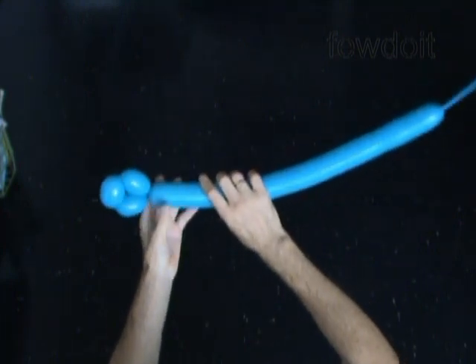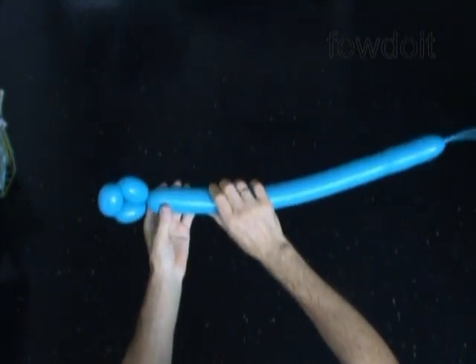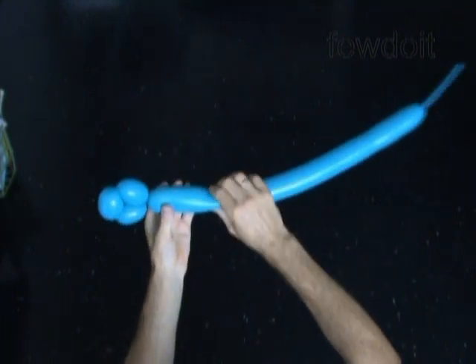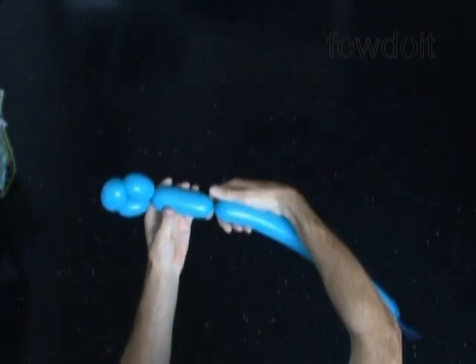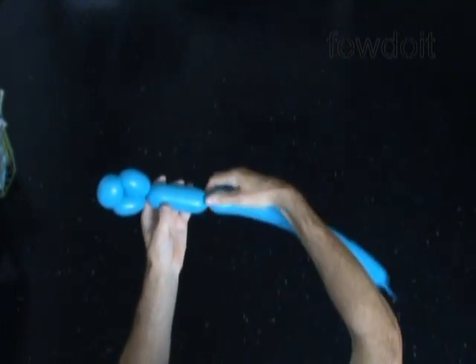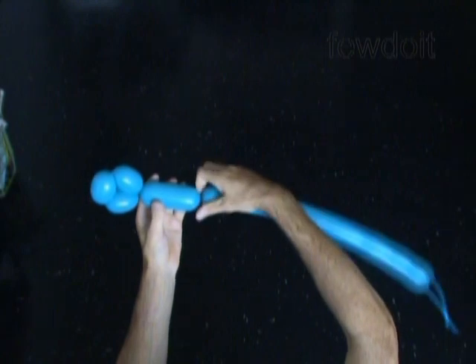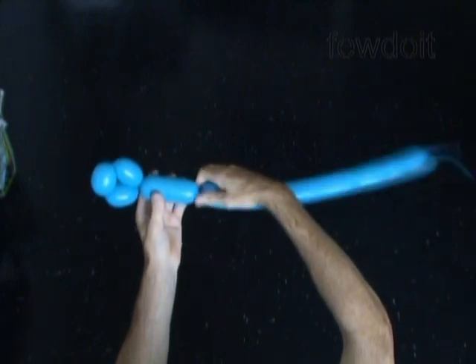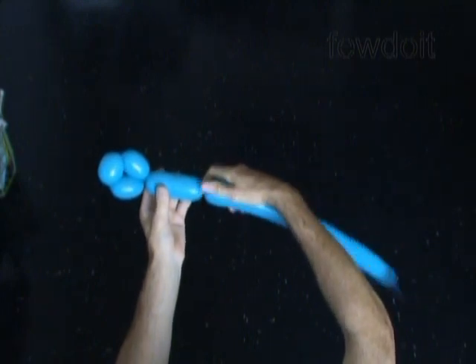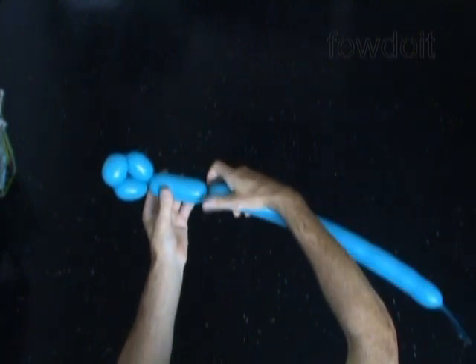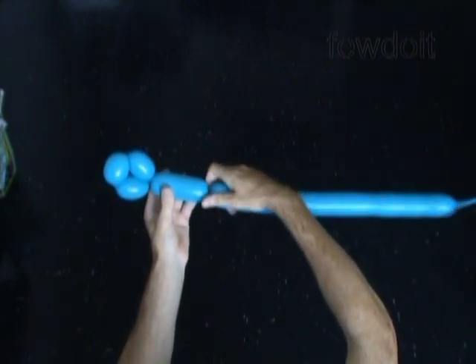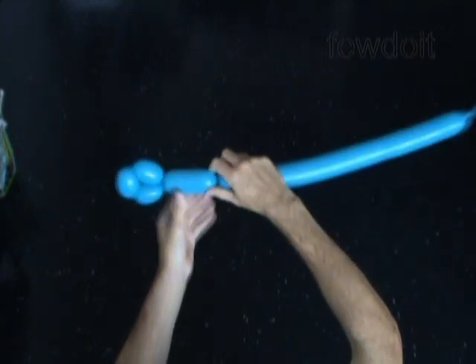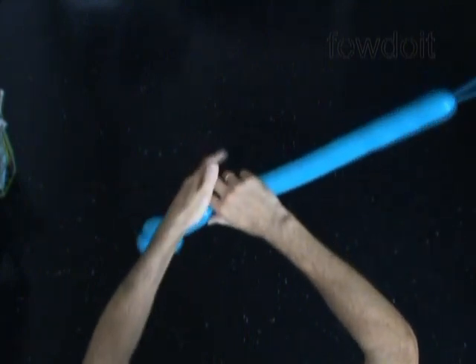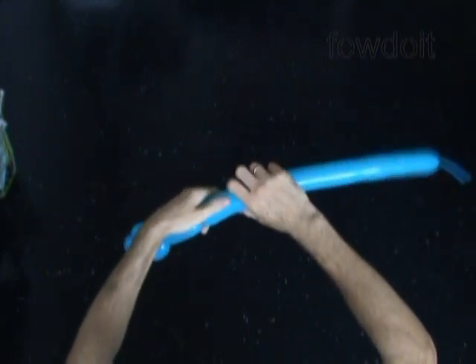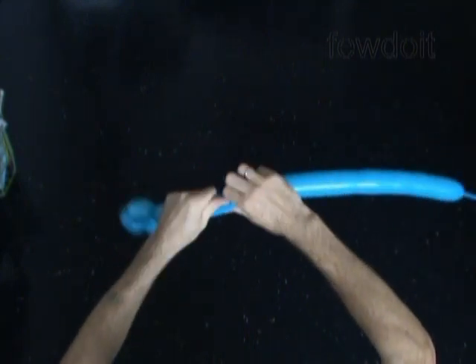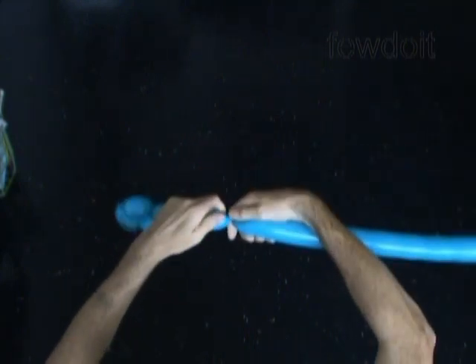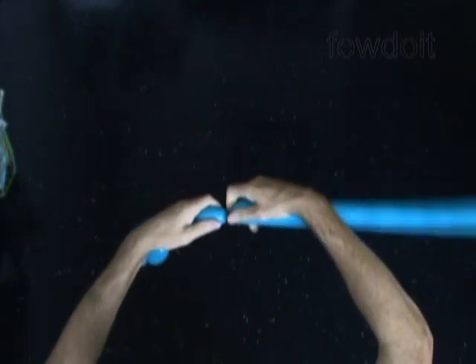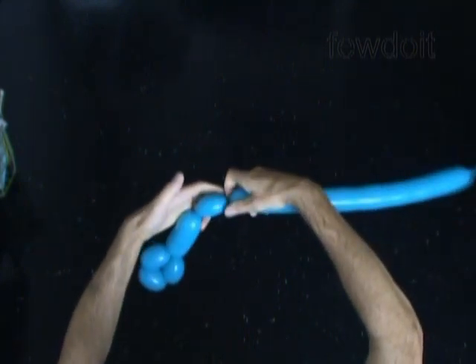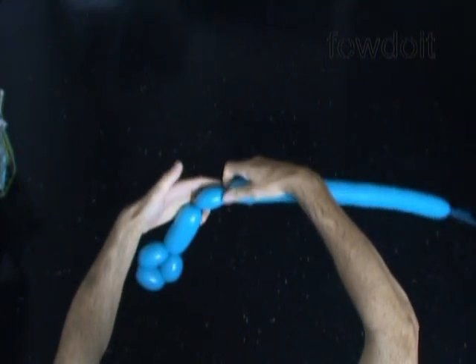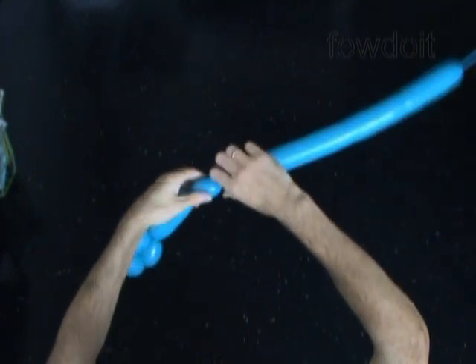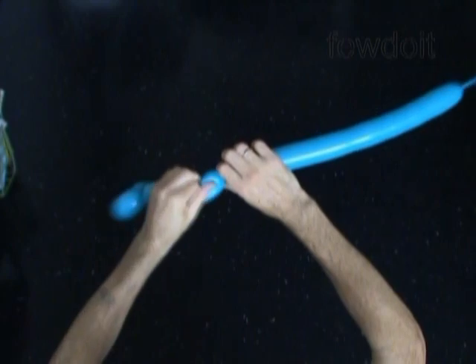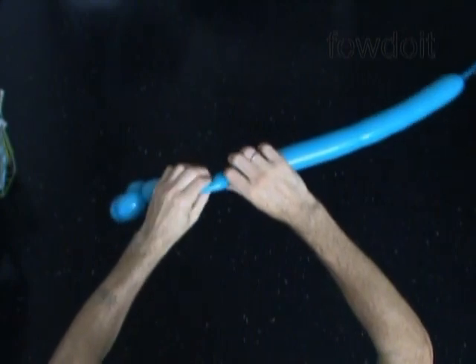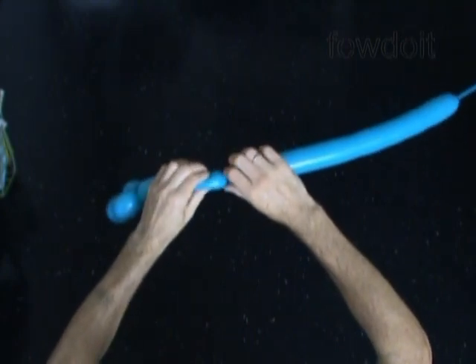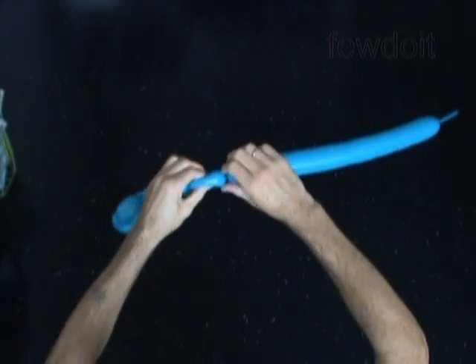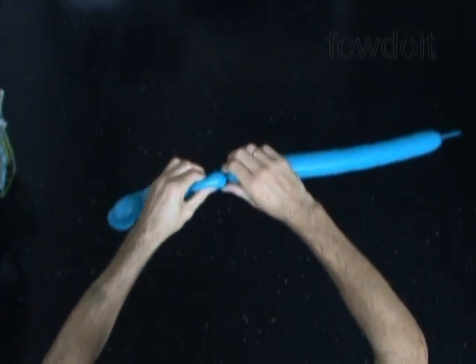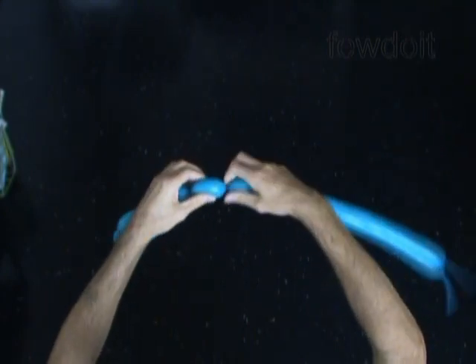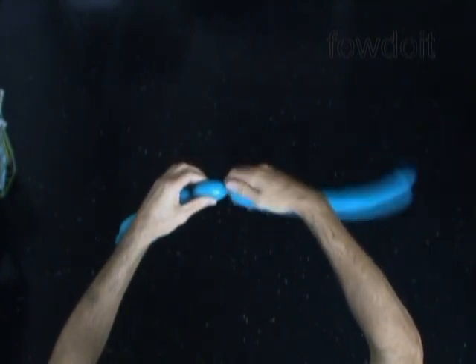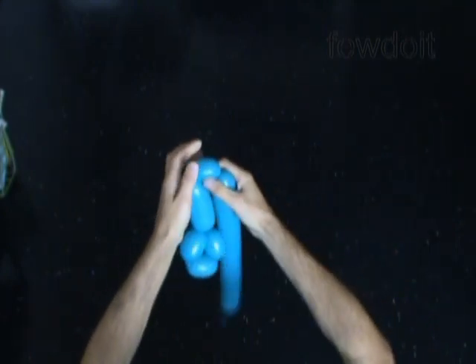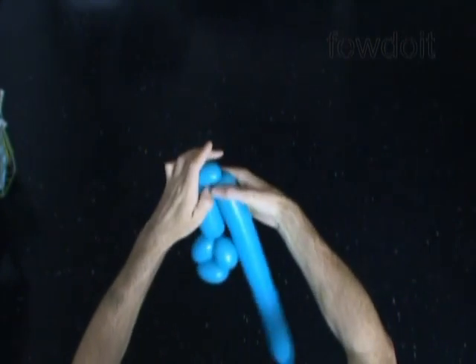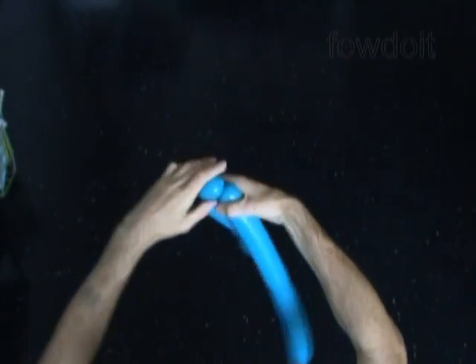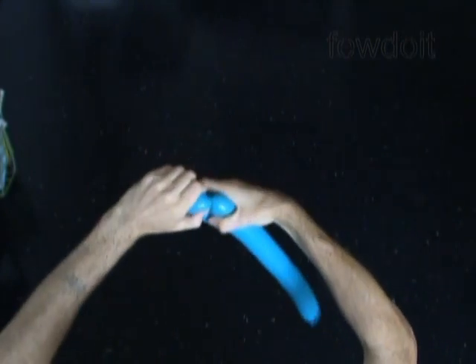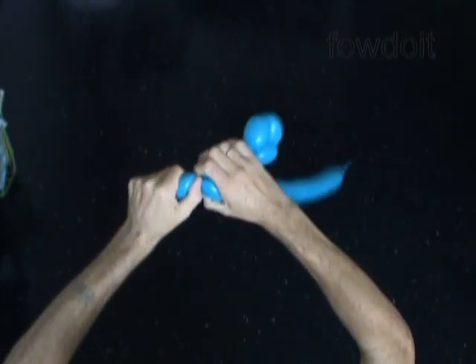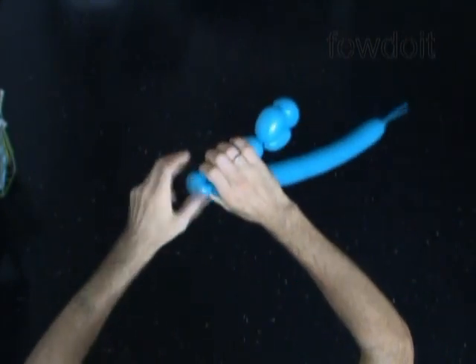Let's twist the fourth about four, maybe five inch long bubble. Then we twist the fifth soft about one inch long bubble. Lock both ends of the fifth bubble in one lock twist.